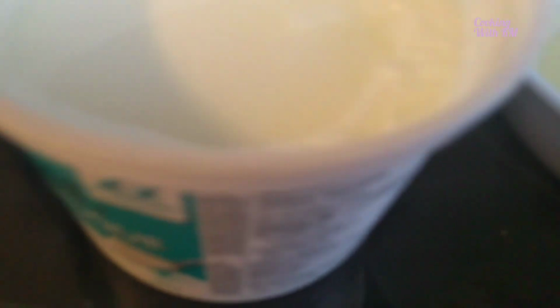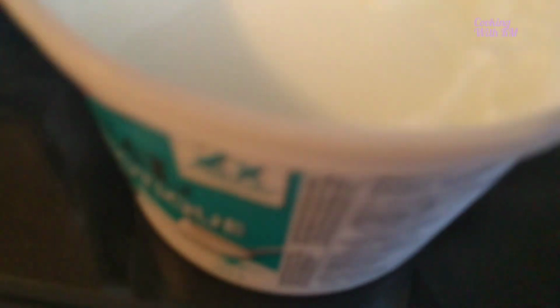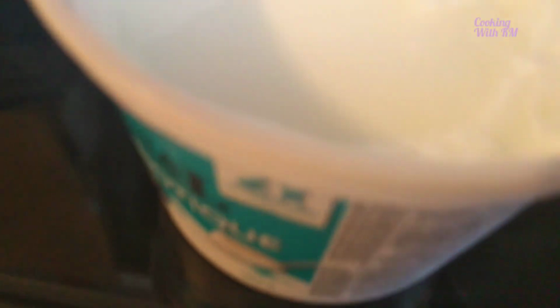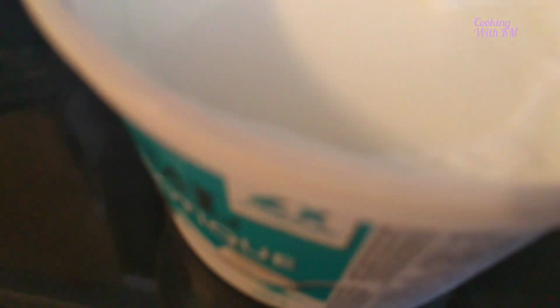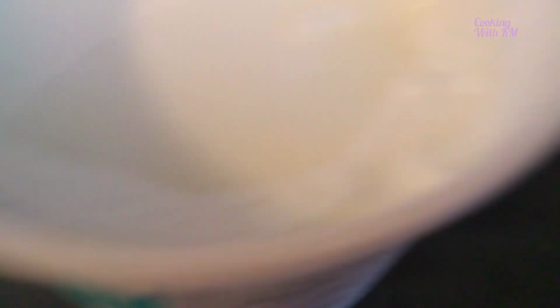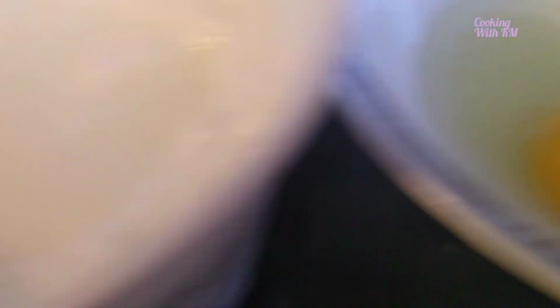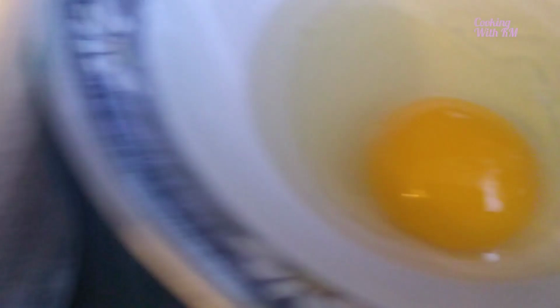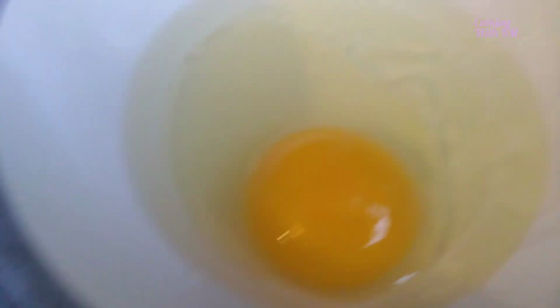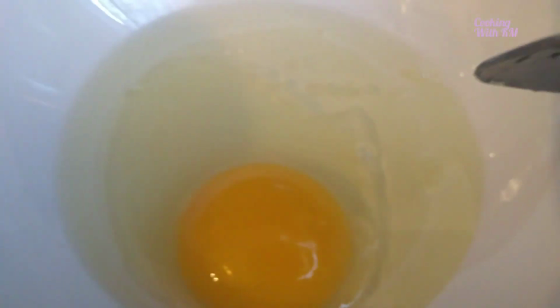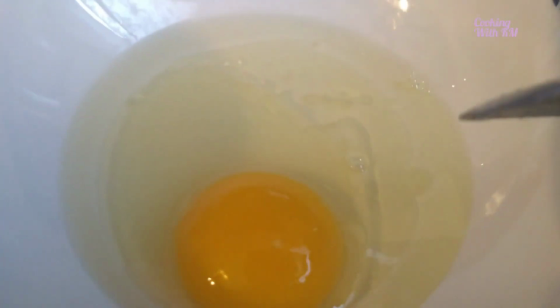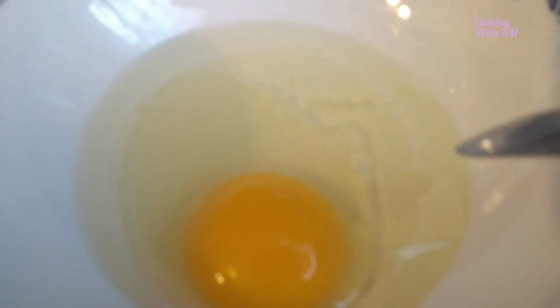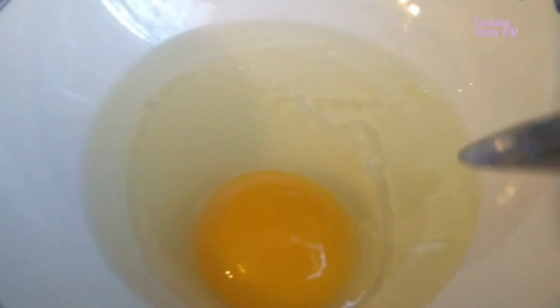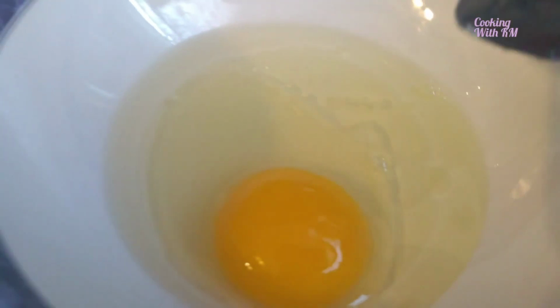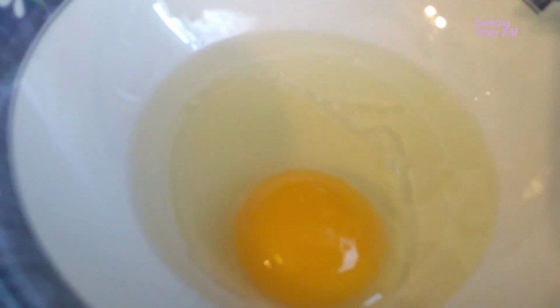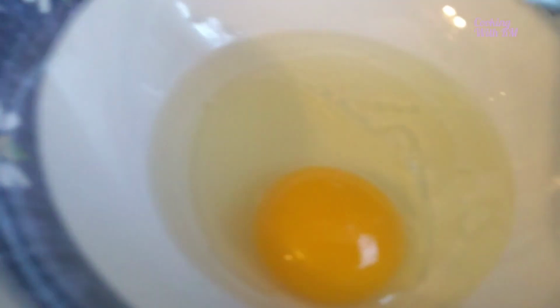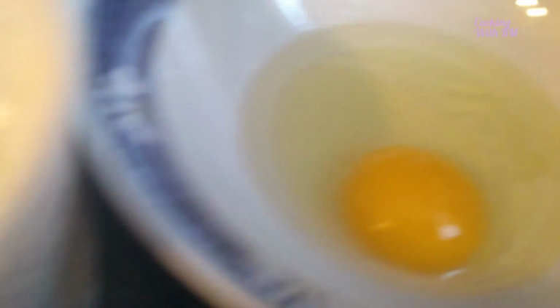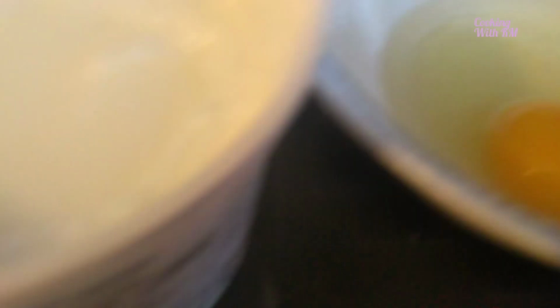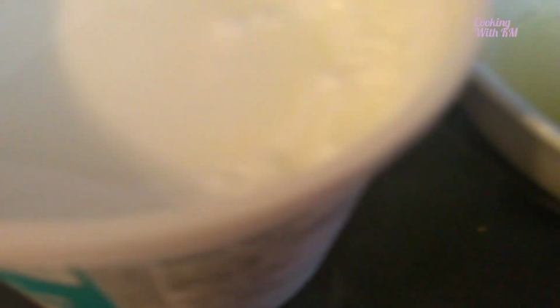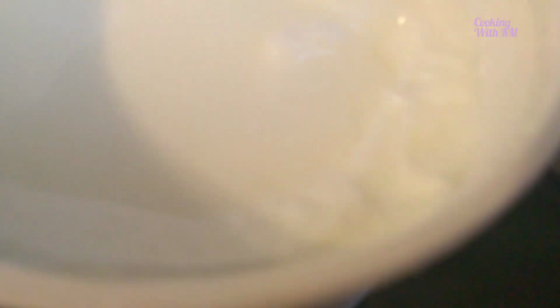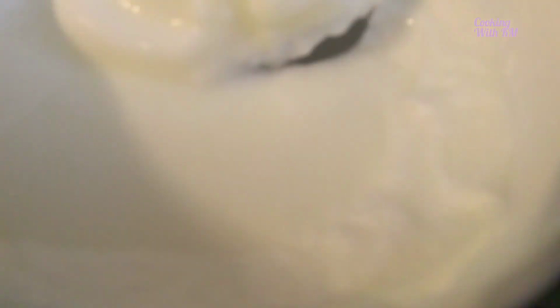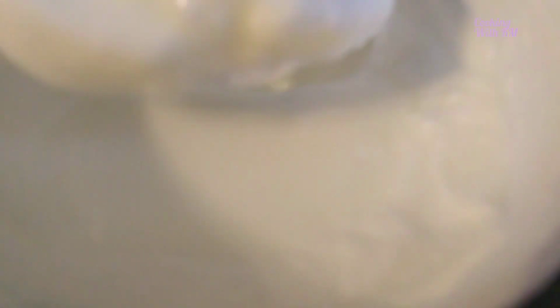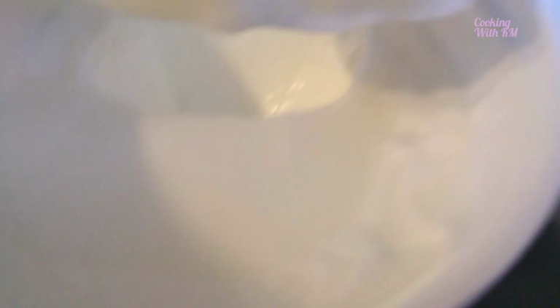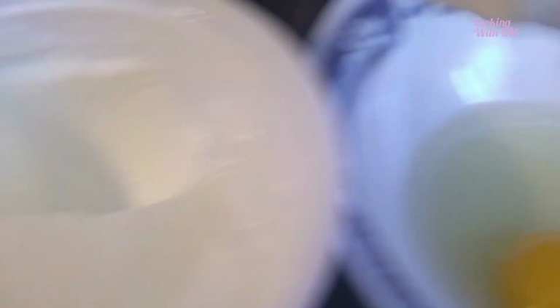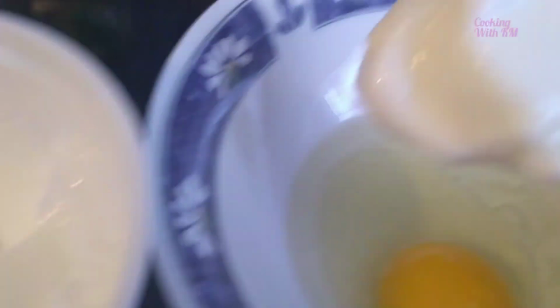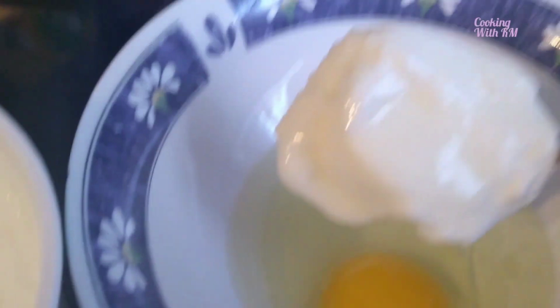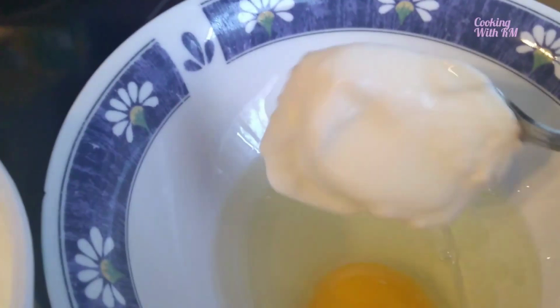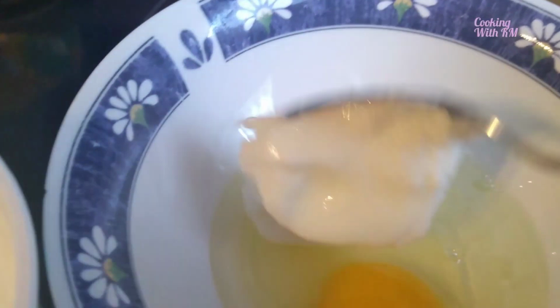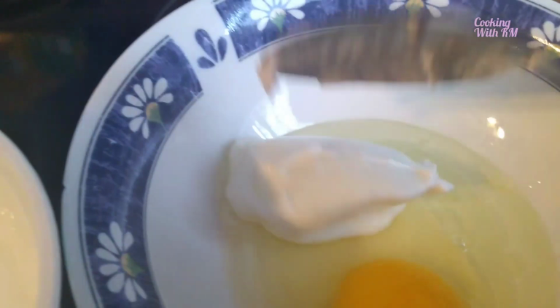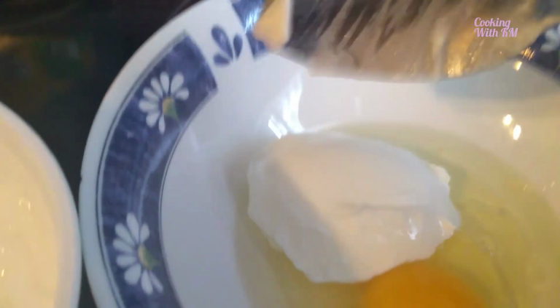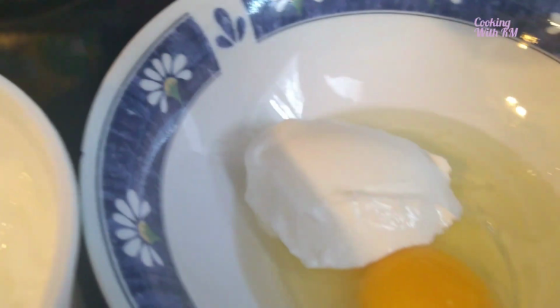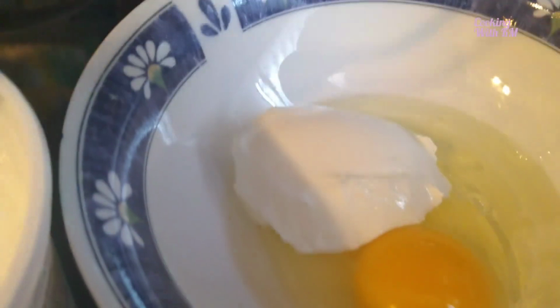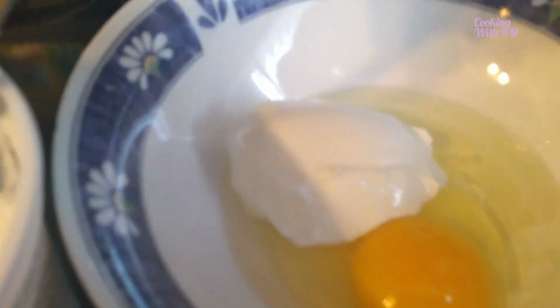I also cracked one egg here, with a little sunflower oil of course, and with two pieces of lemon.